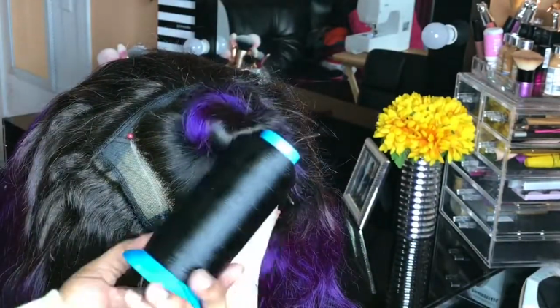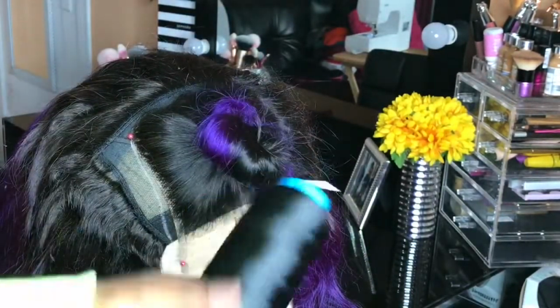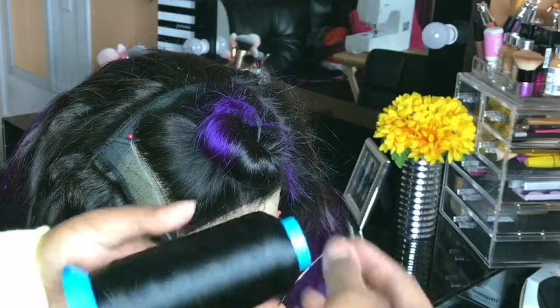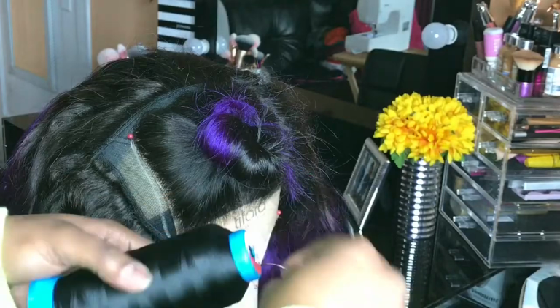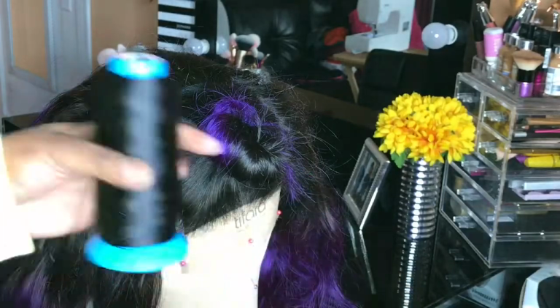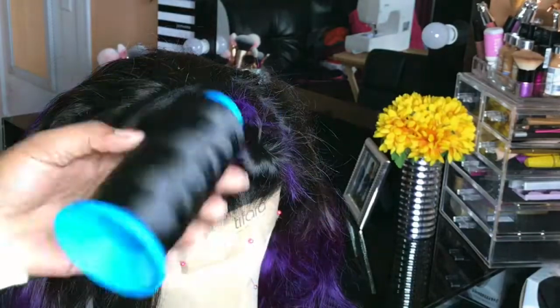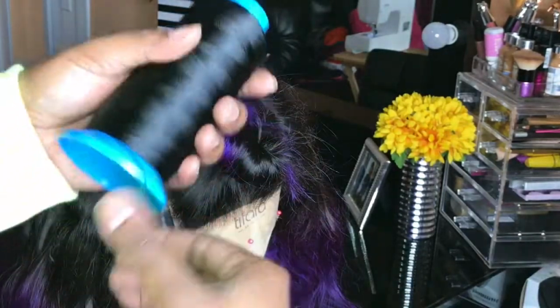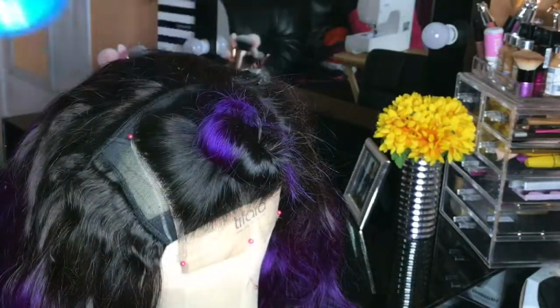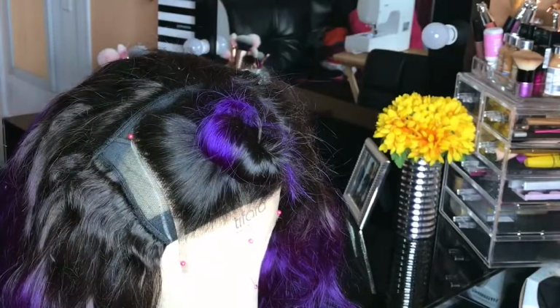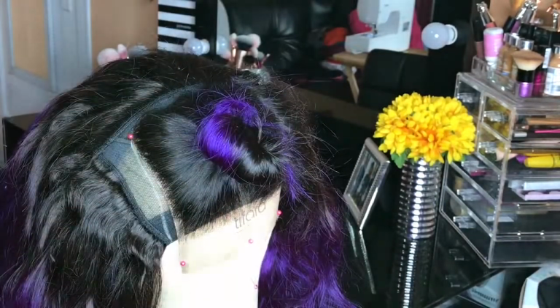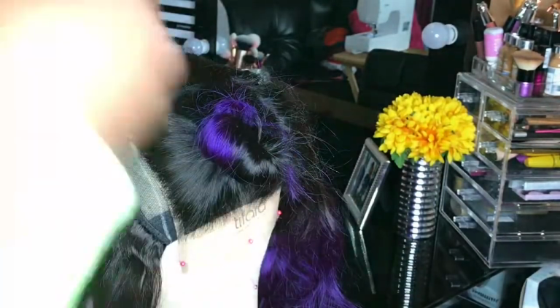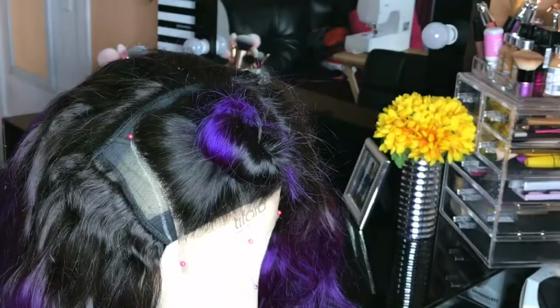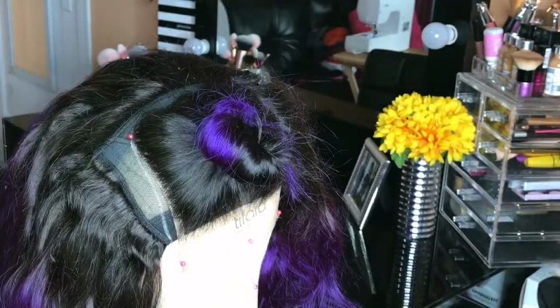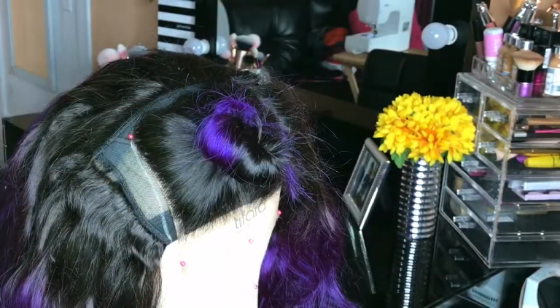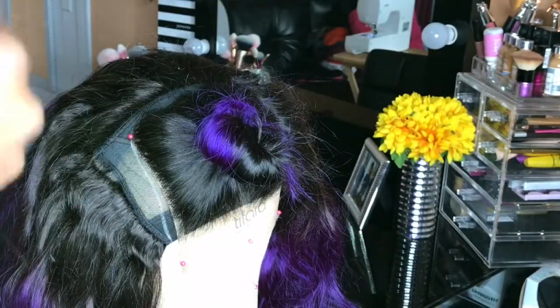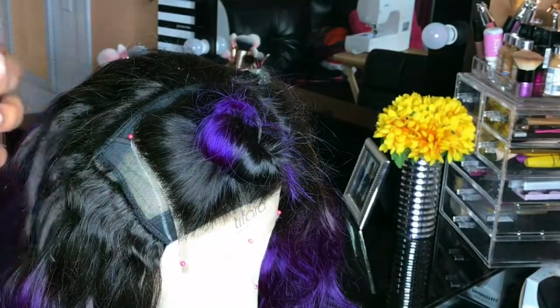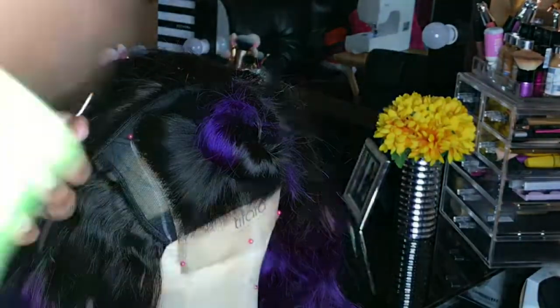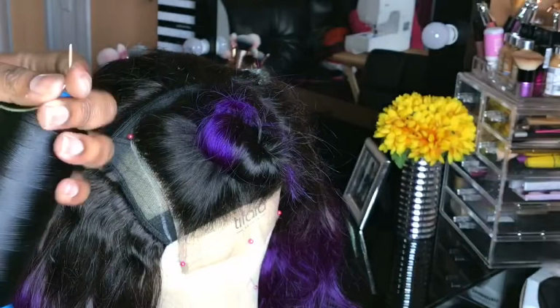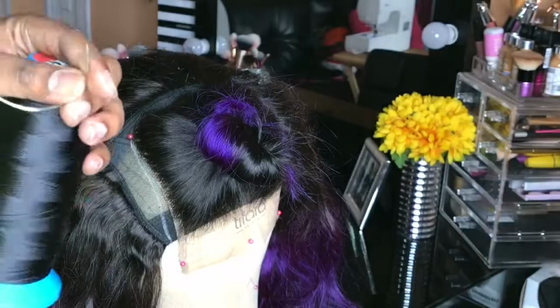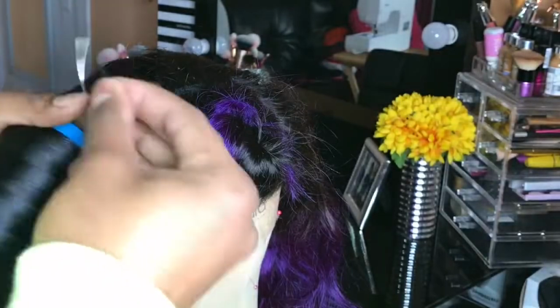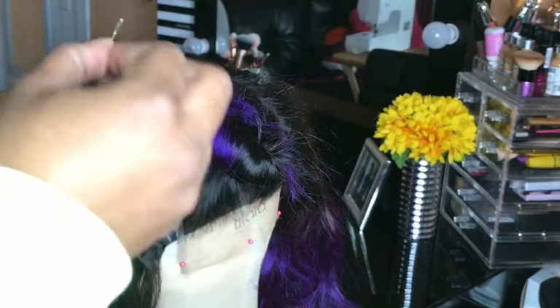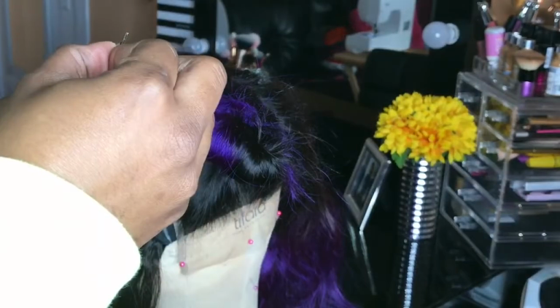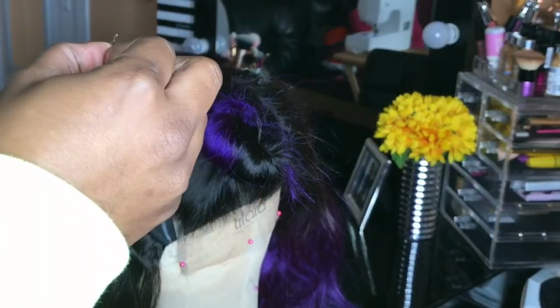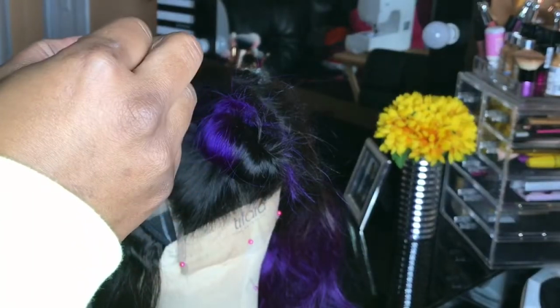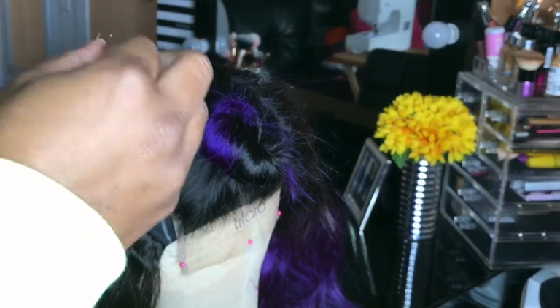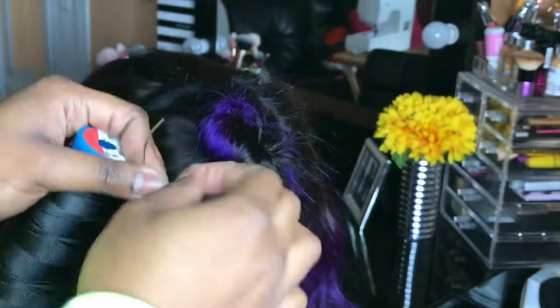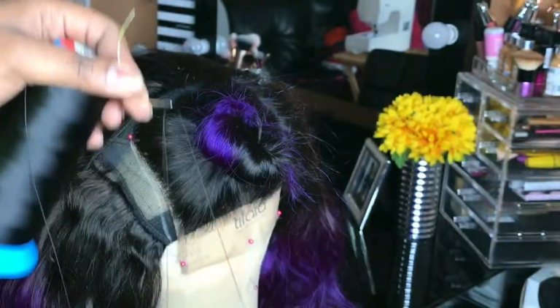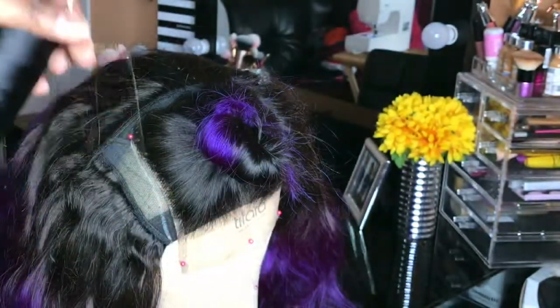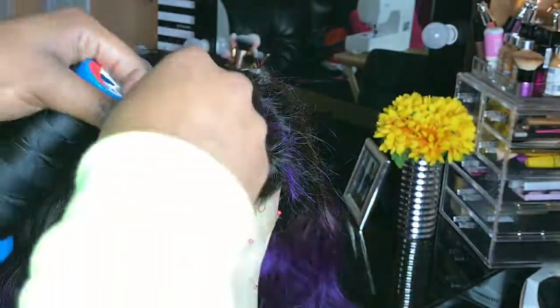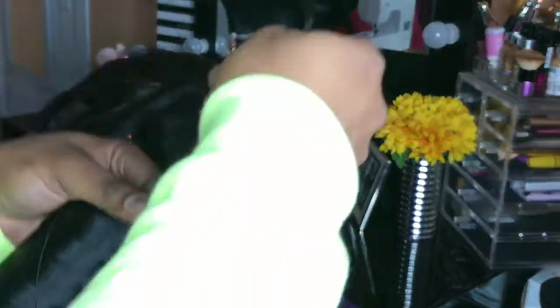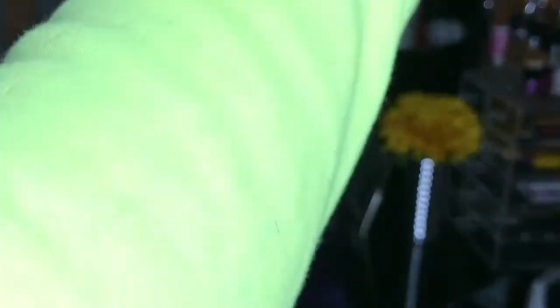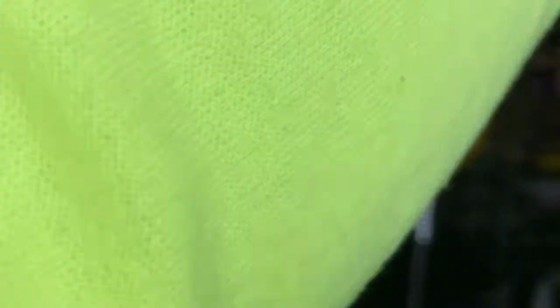Now I'm going to take my curved needle and my hair thread — I believe this is a nylon thread. Yes, it is. And I'm going to be hand stitching the lace closure down.